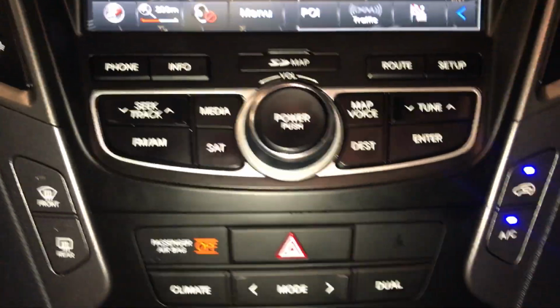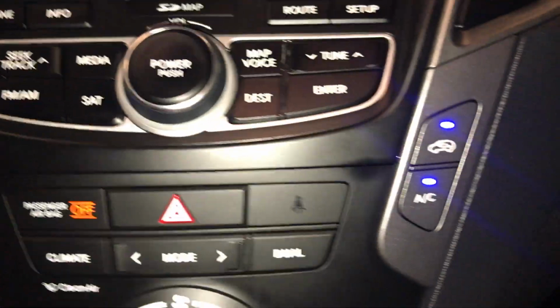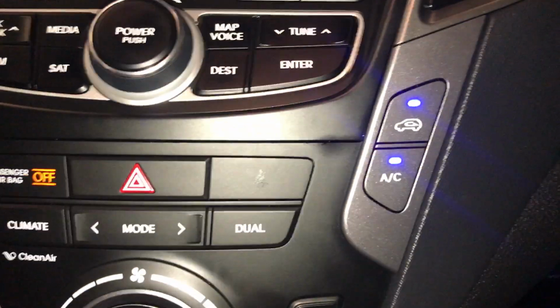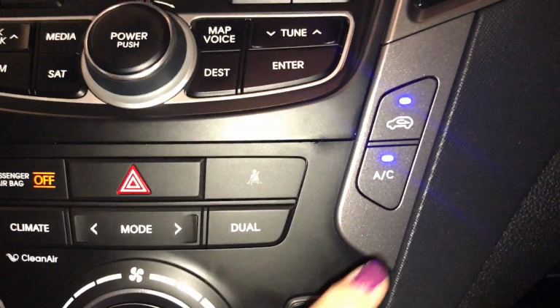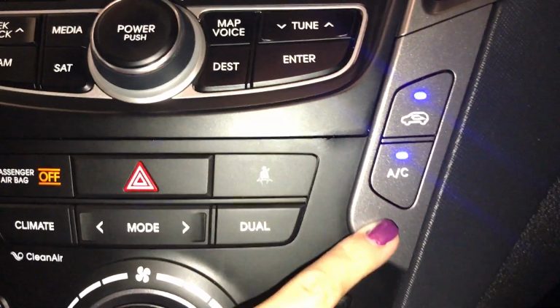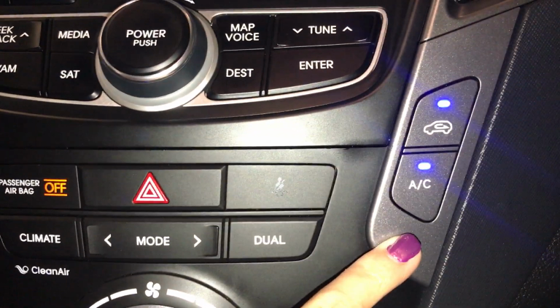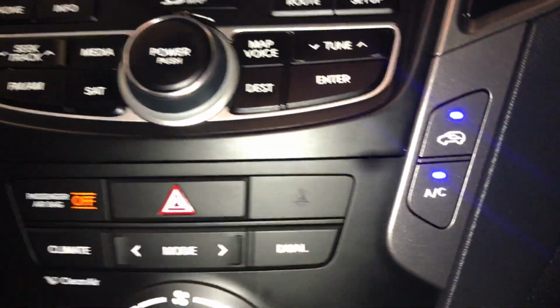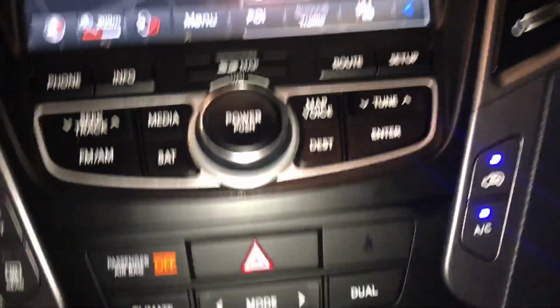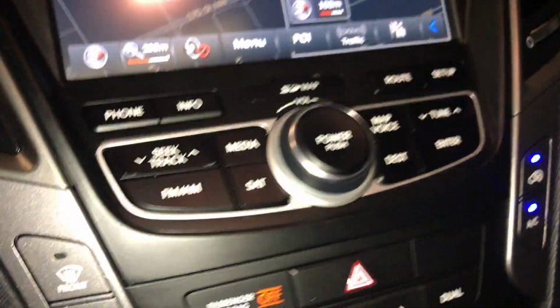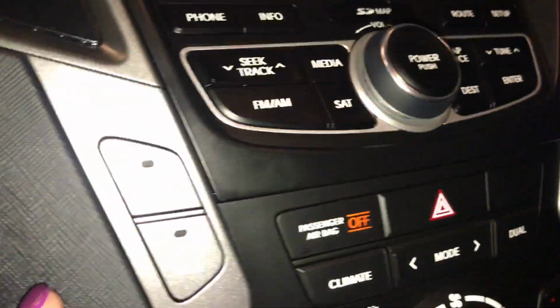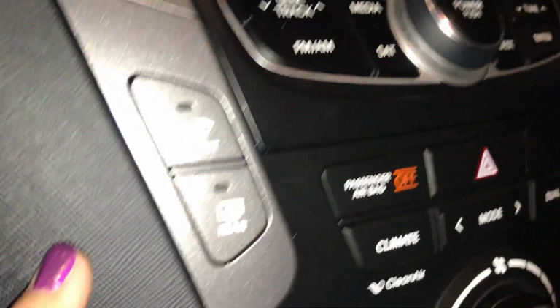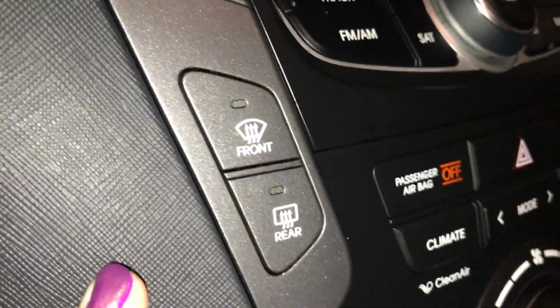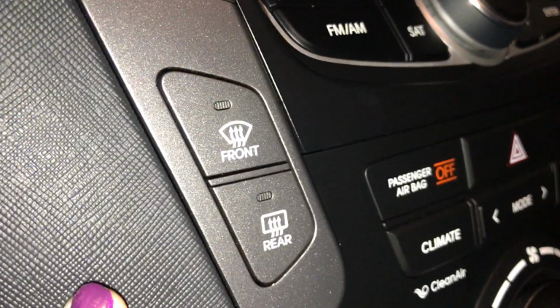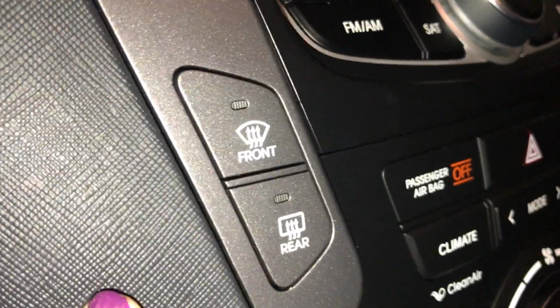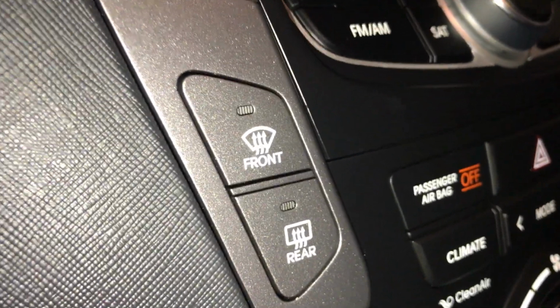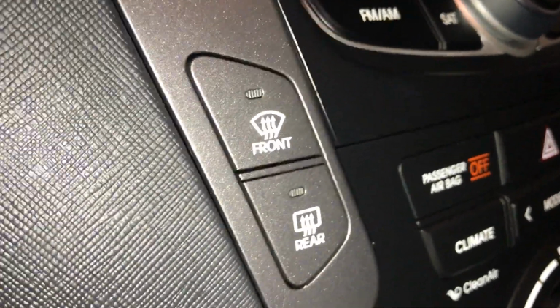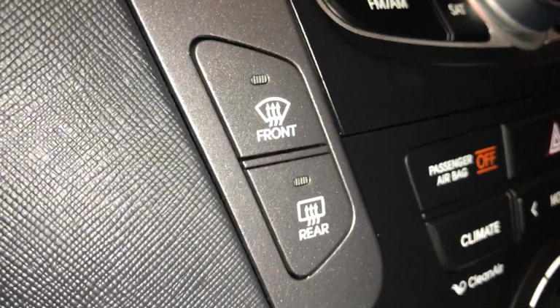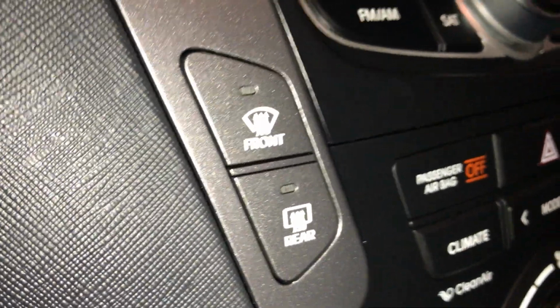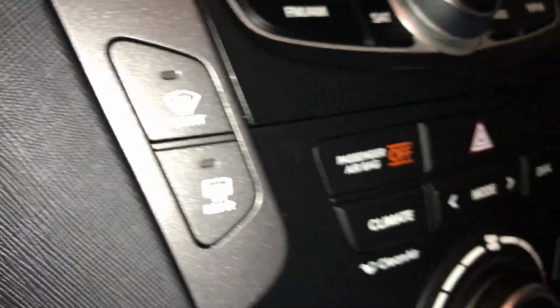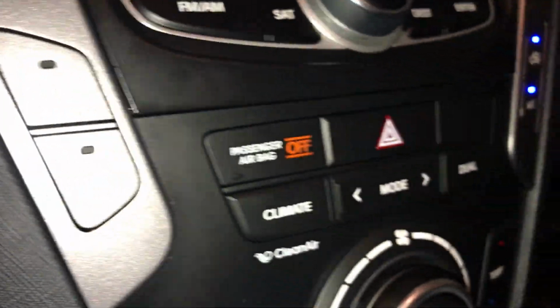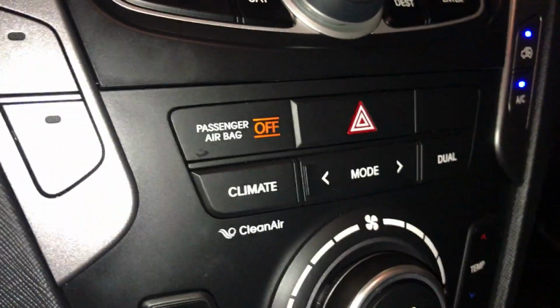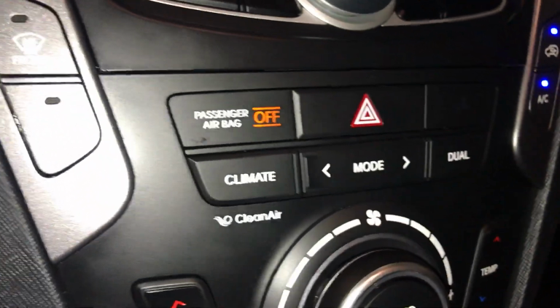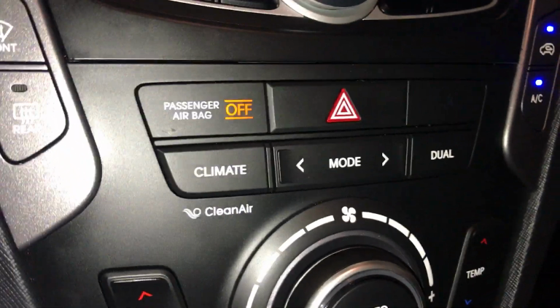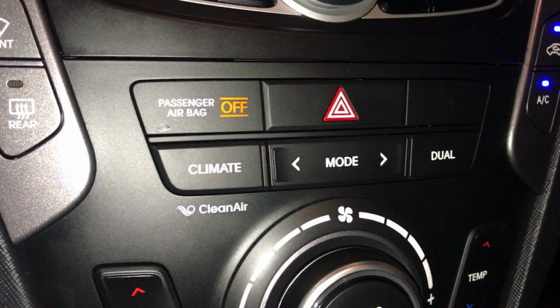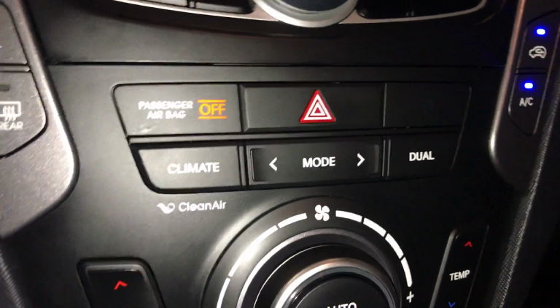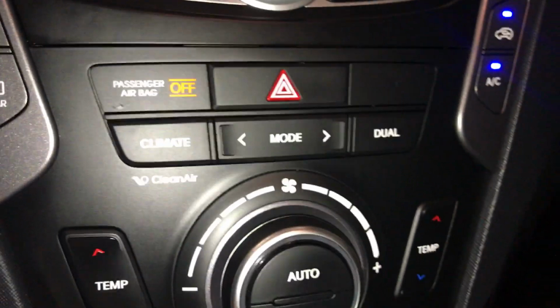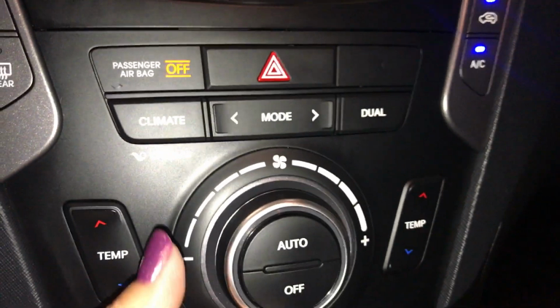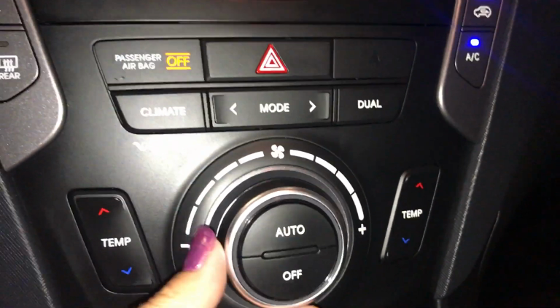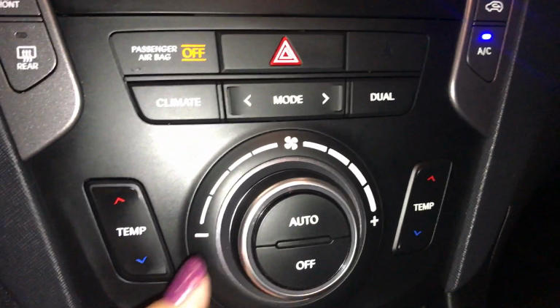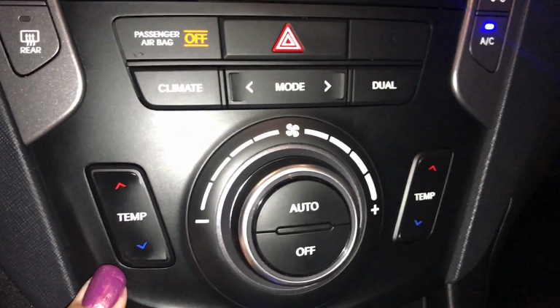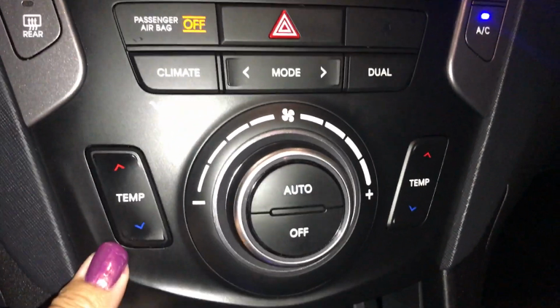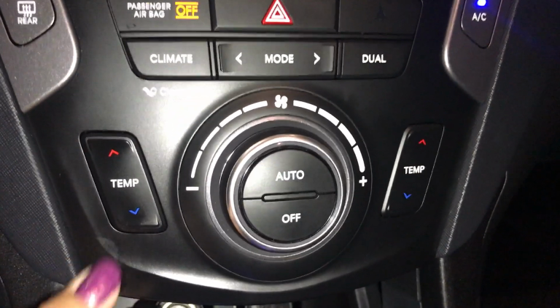Down below is your AC button. On the other side you're going to find your front and rear defrost. It comes with dual climate control, along with fan control and temperature control.